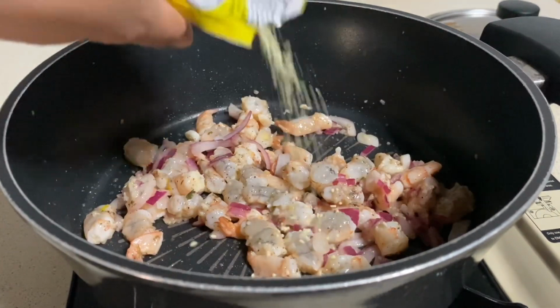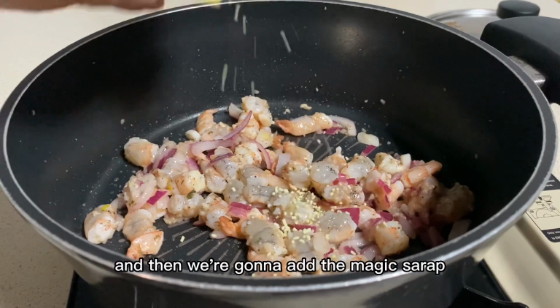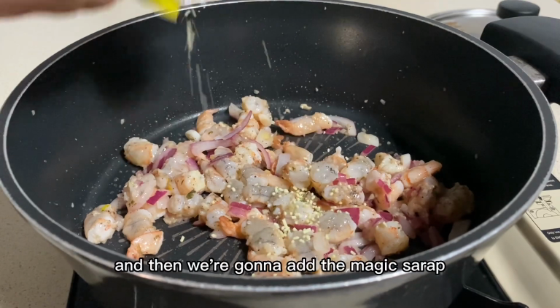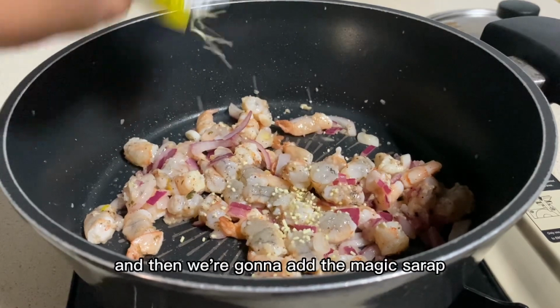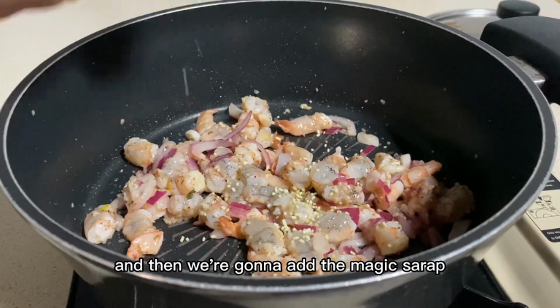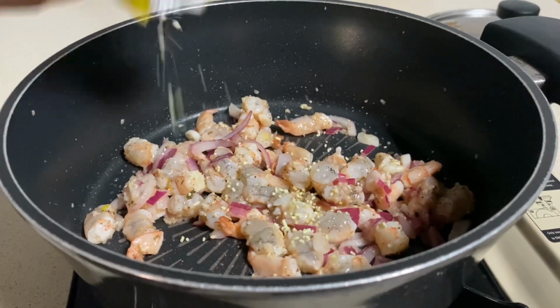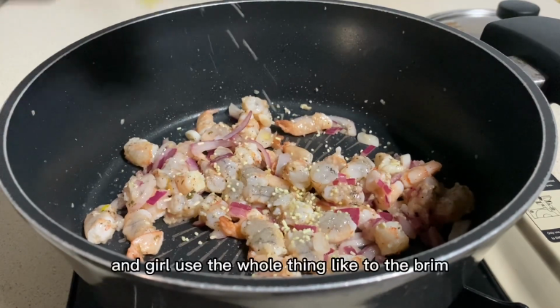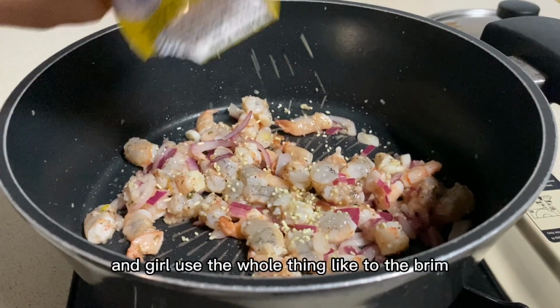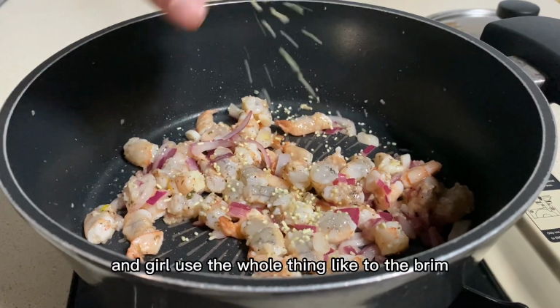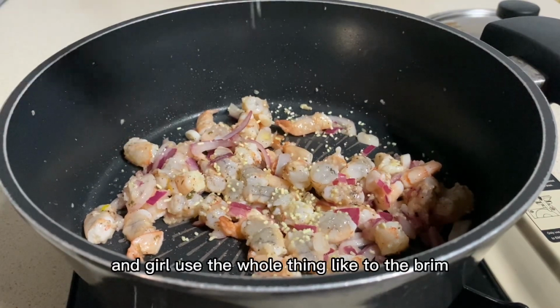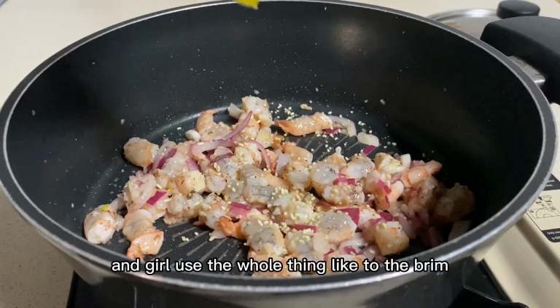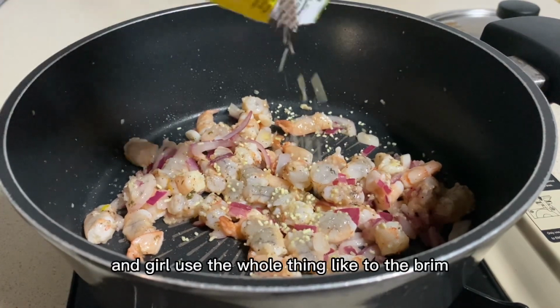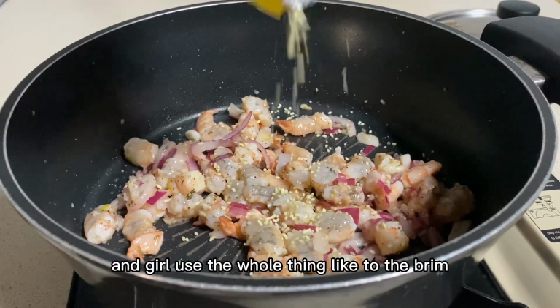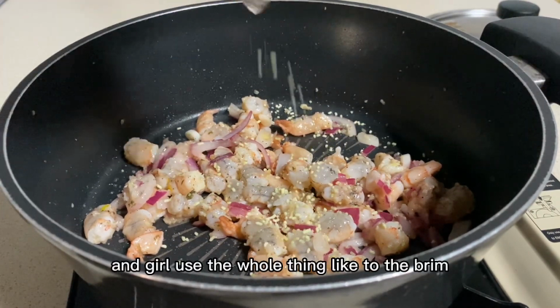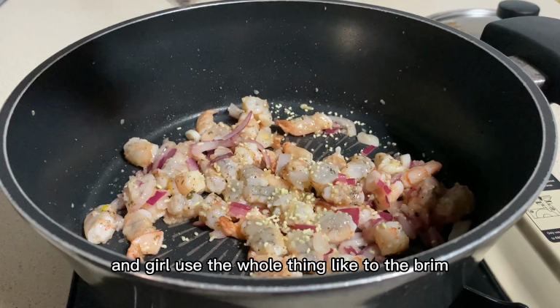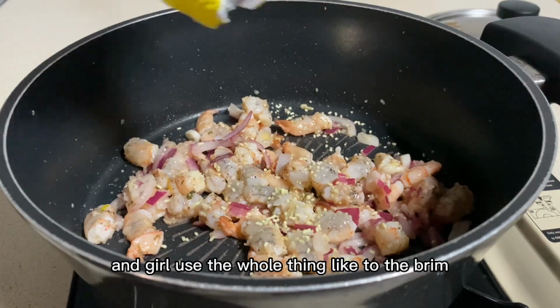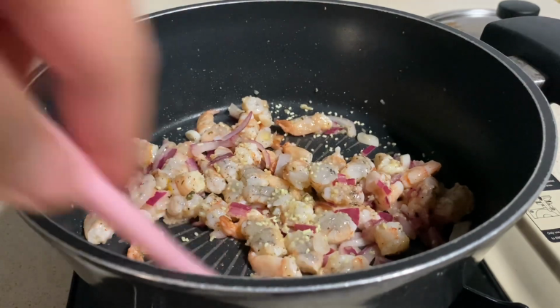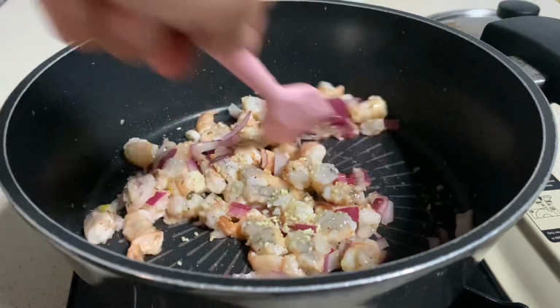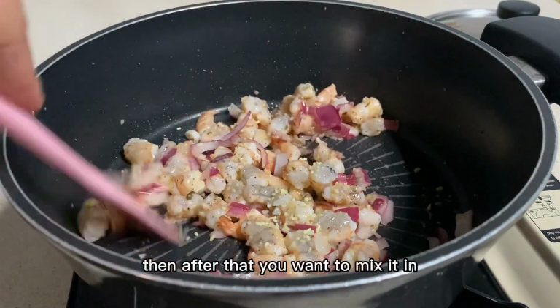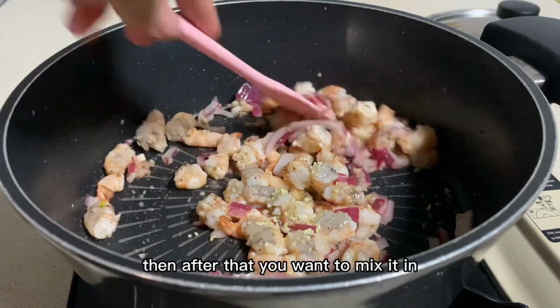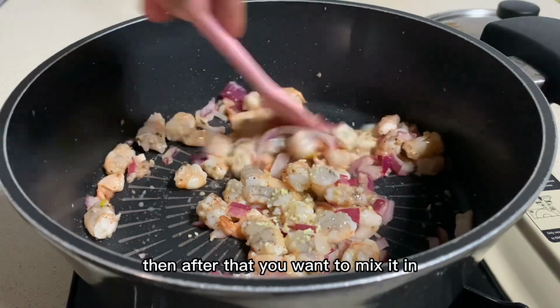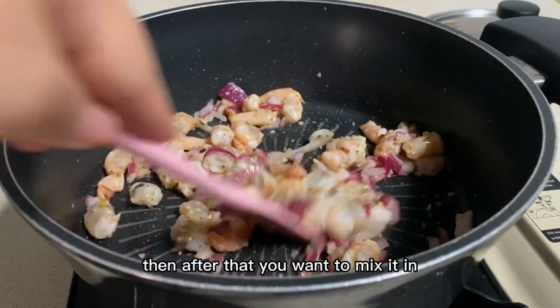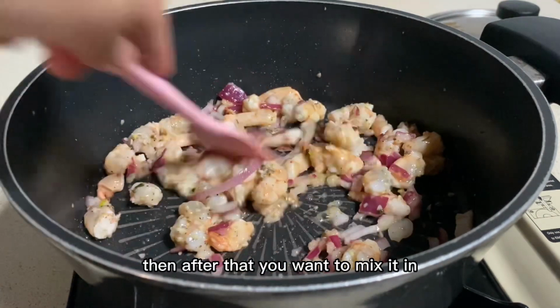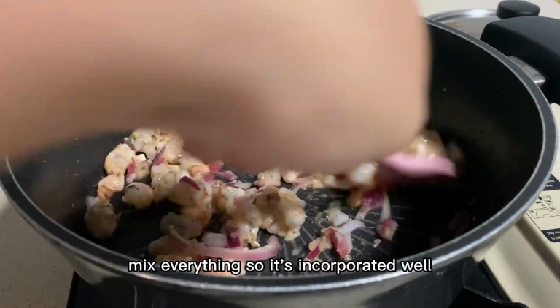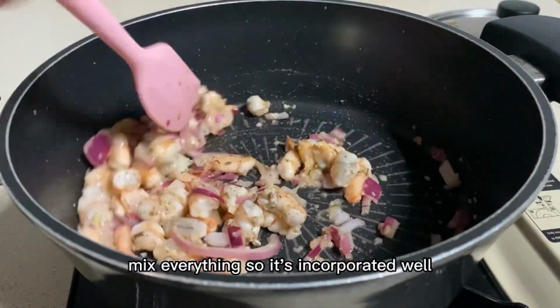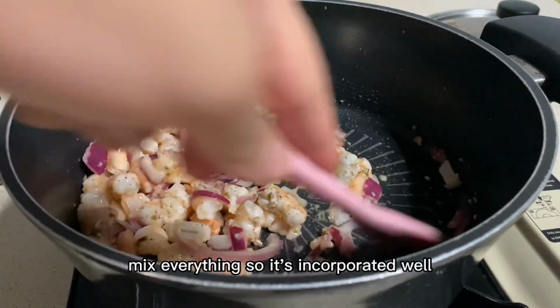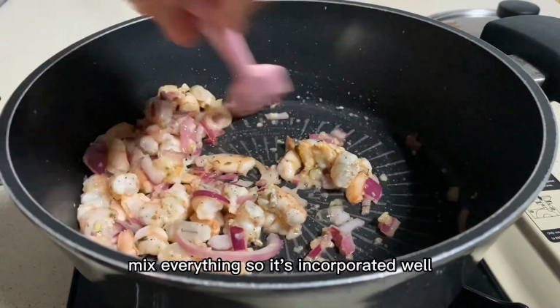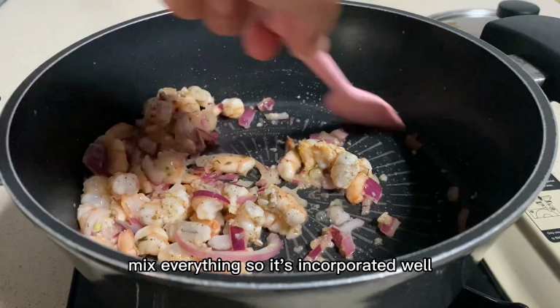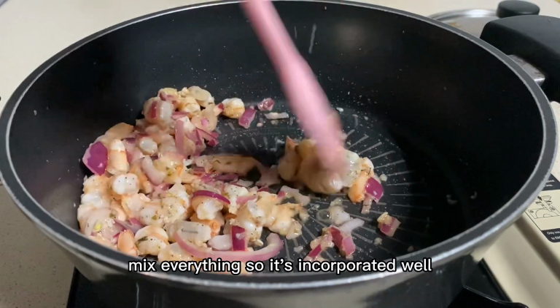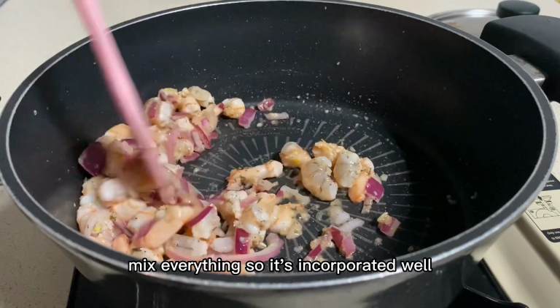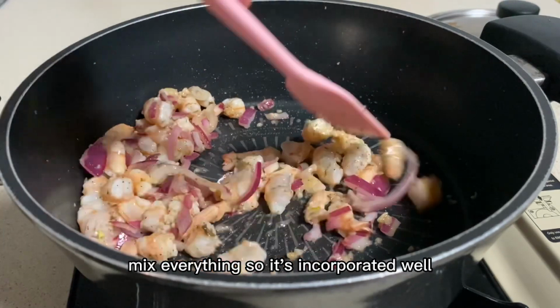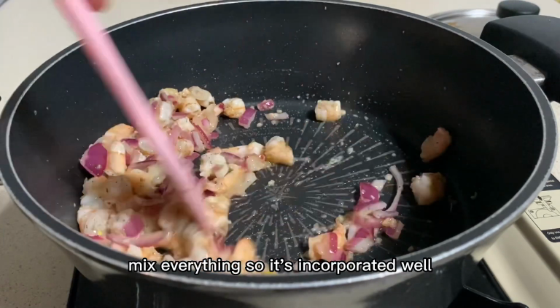And then we're going to add the magic seasoning. Use the whole thing! Then after that, you want to mix it in. Mix everything so it can cooperate well.